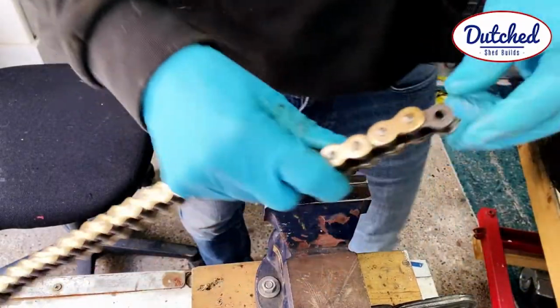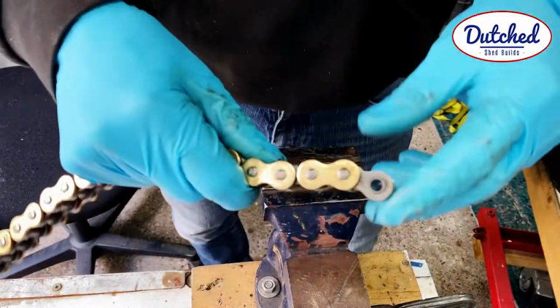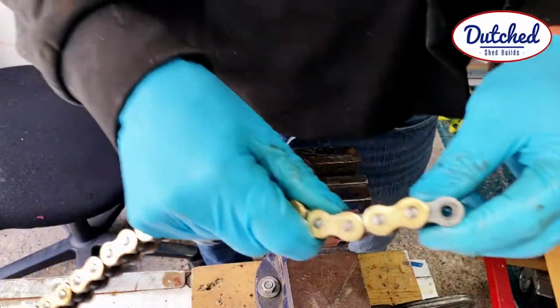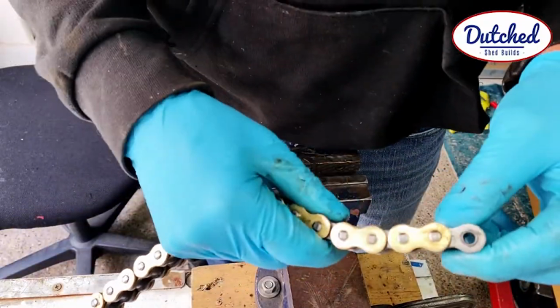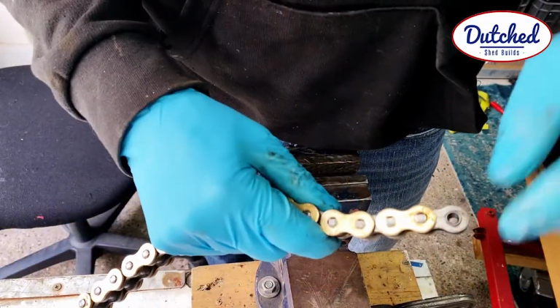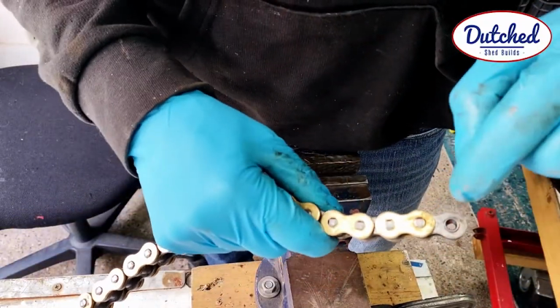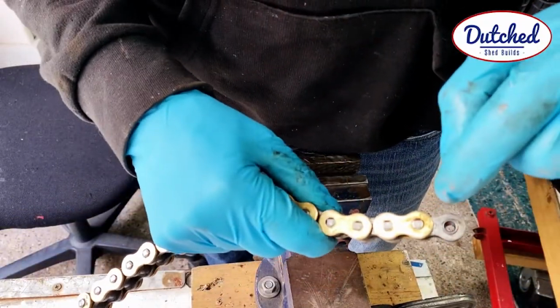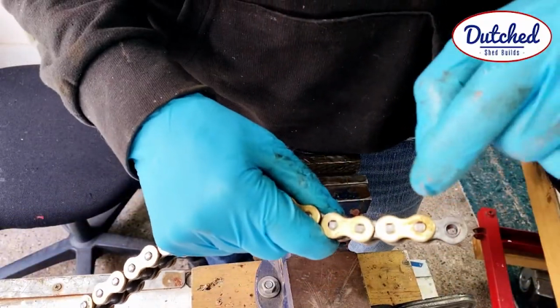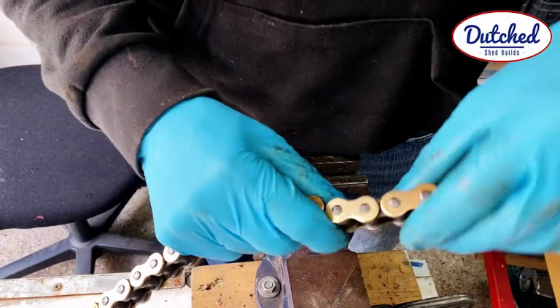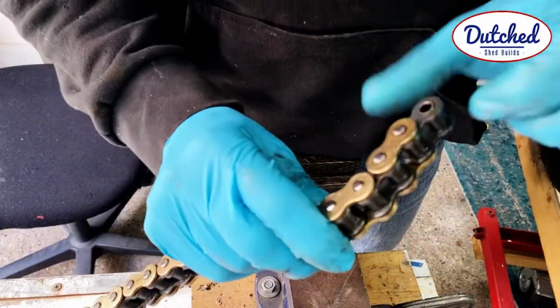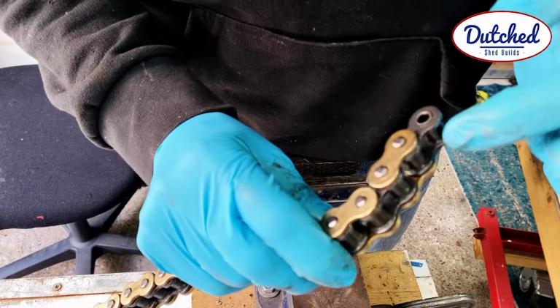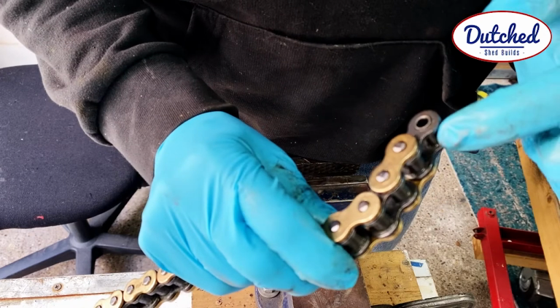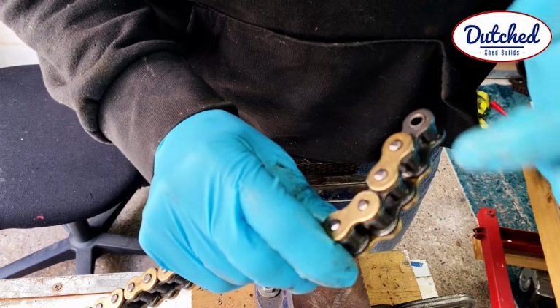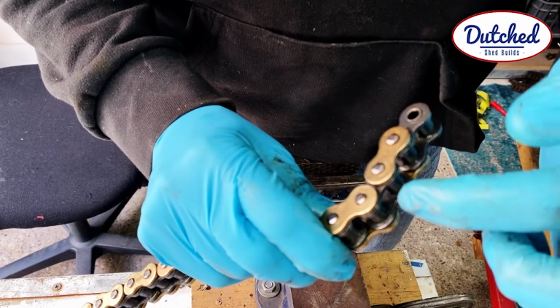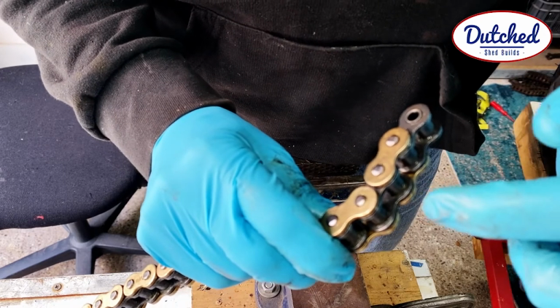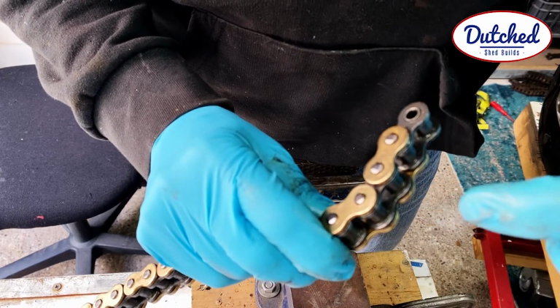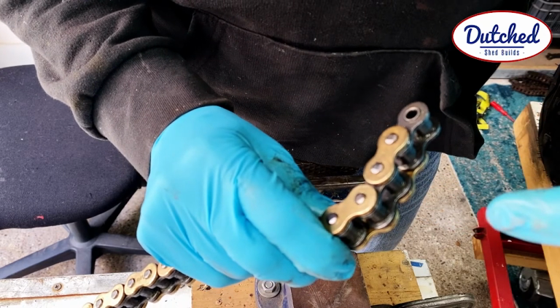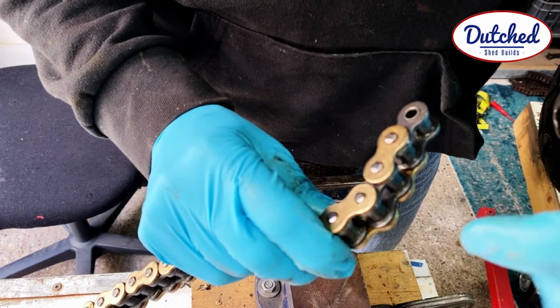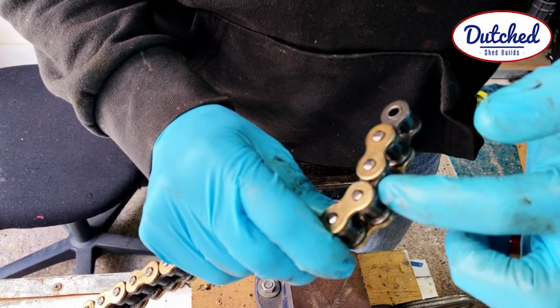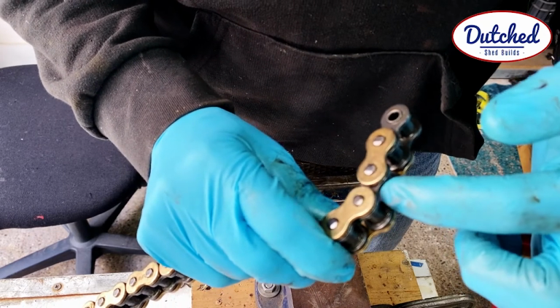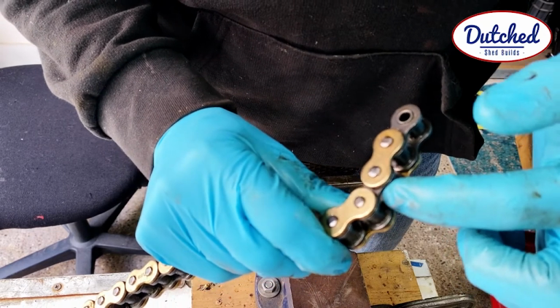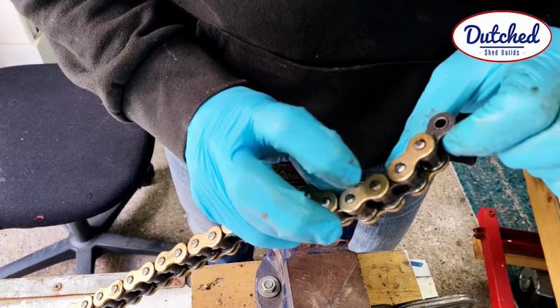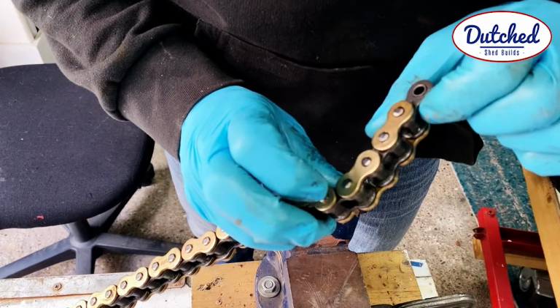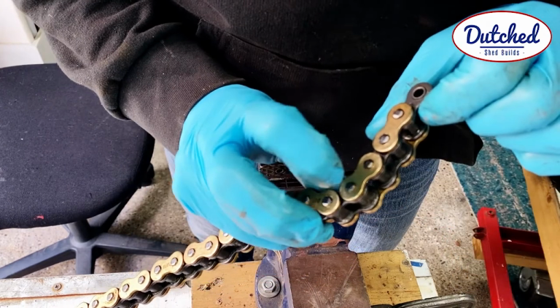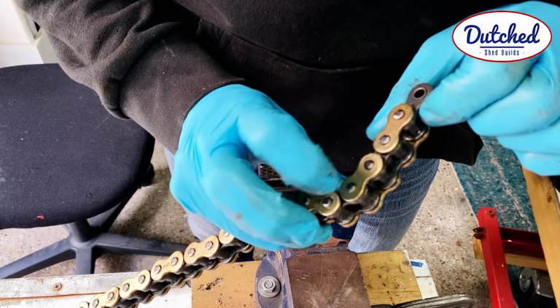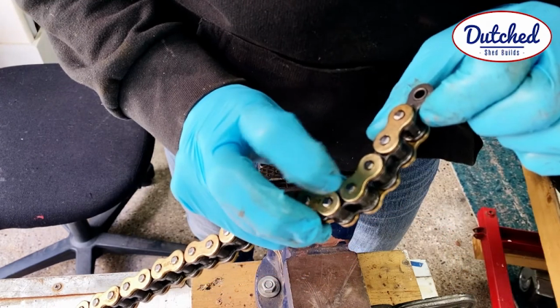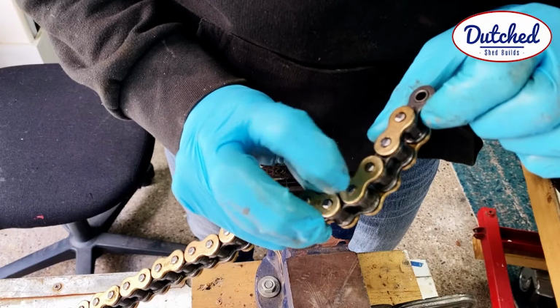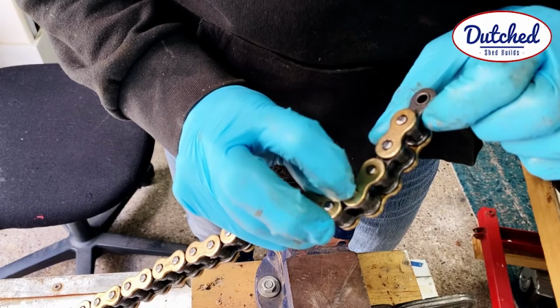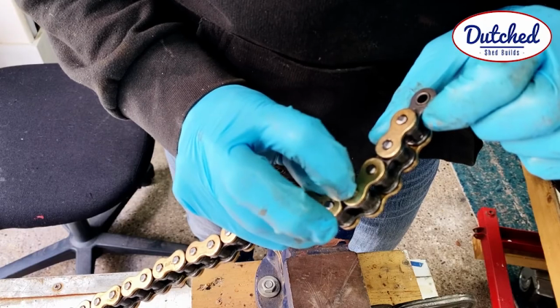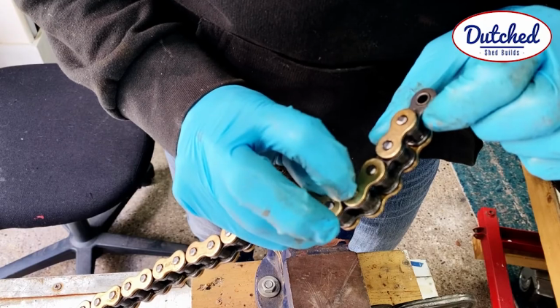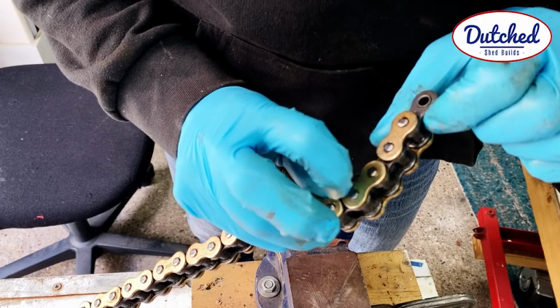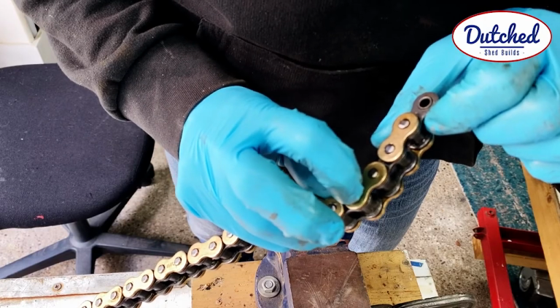So the plan is to take out this one and that one. I have to take out this rivet.